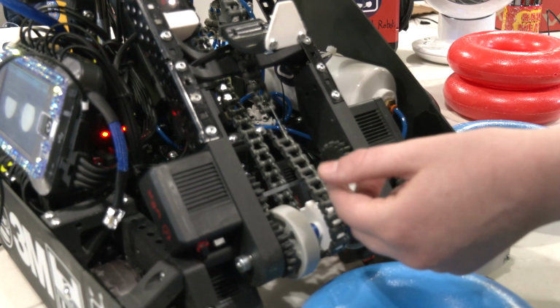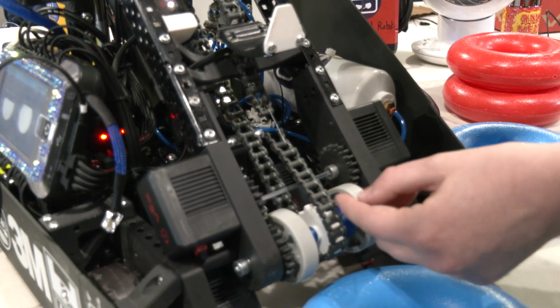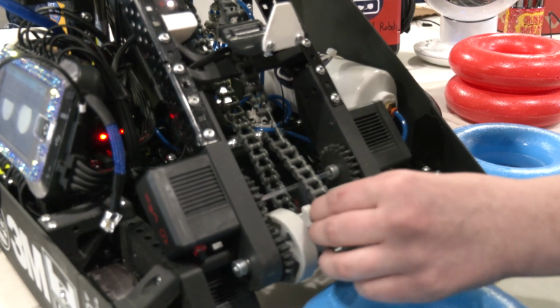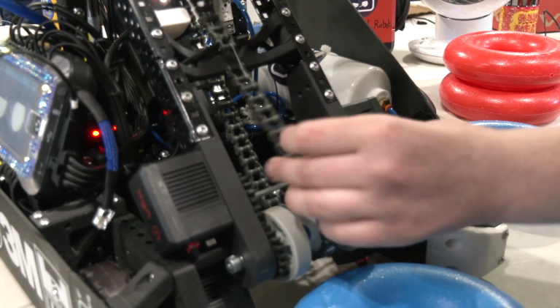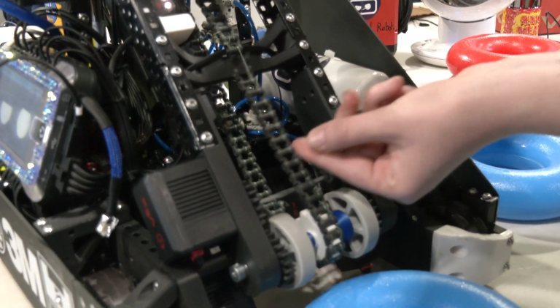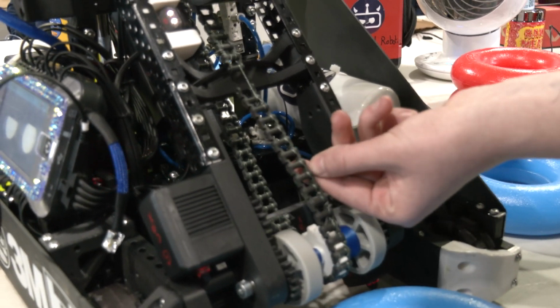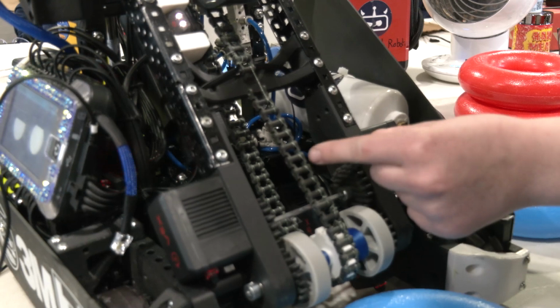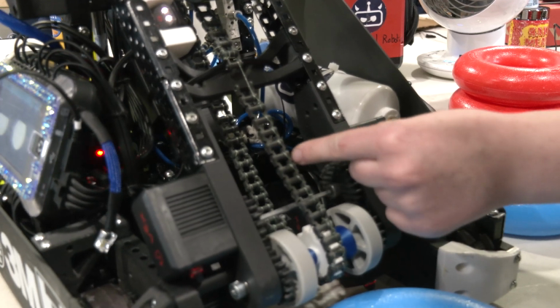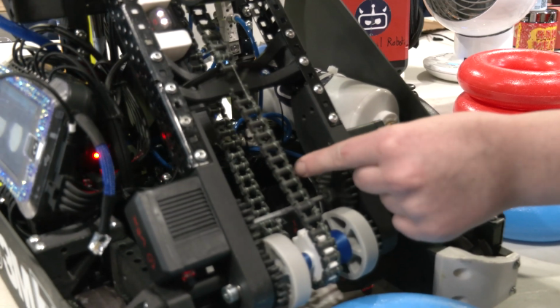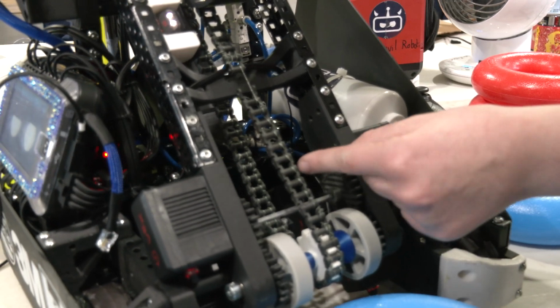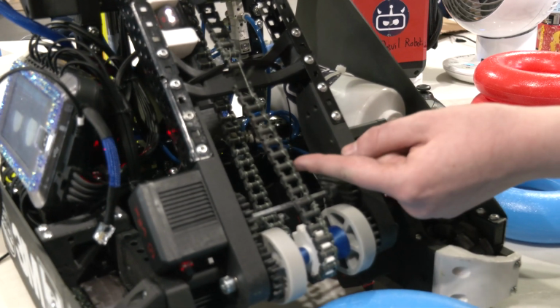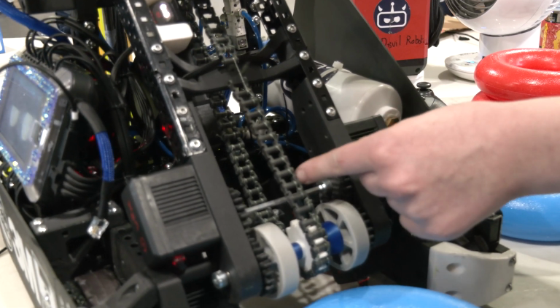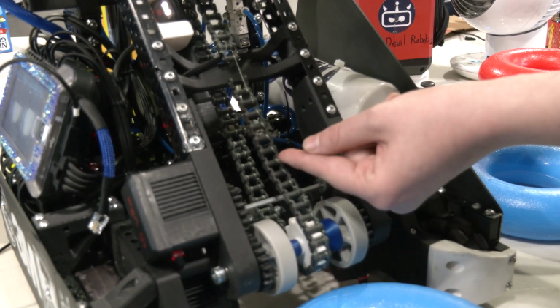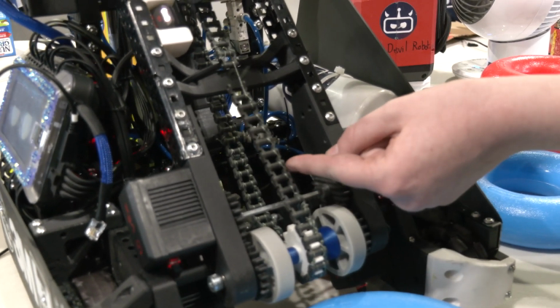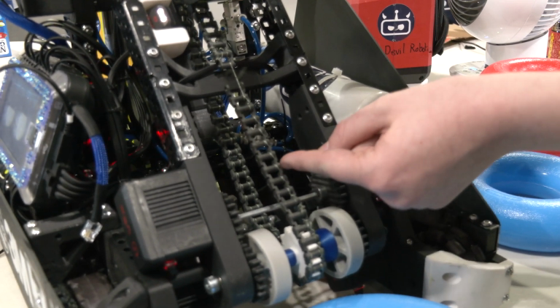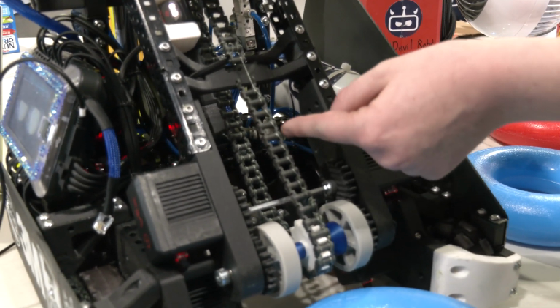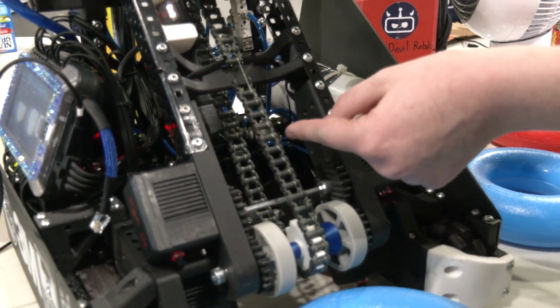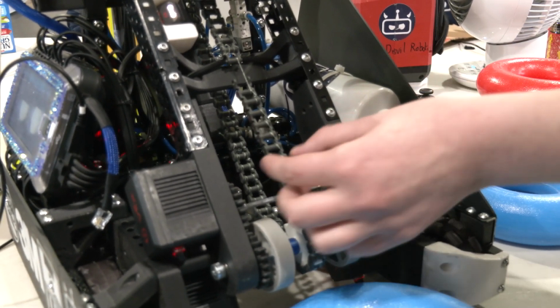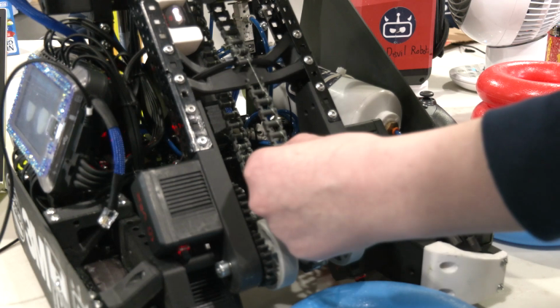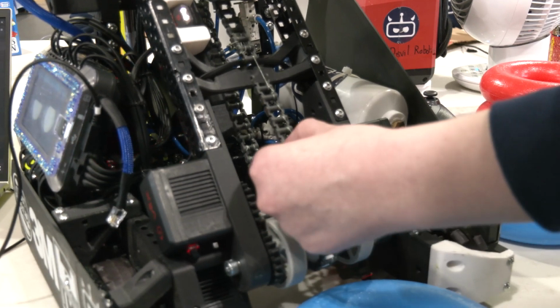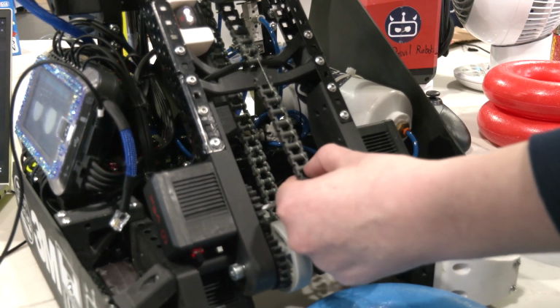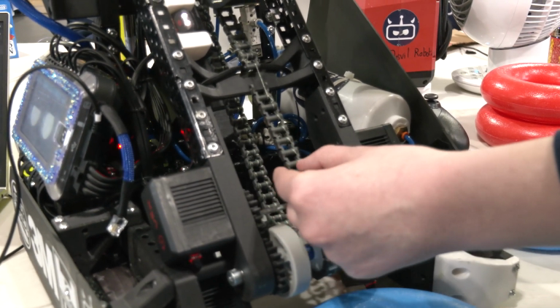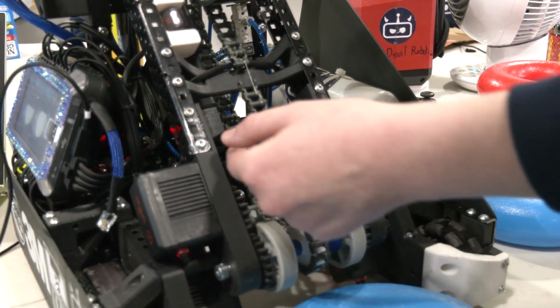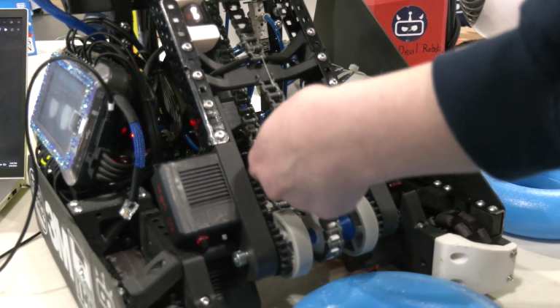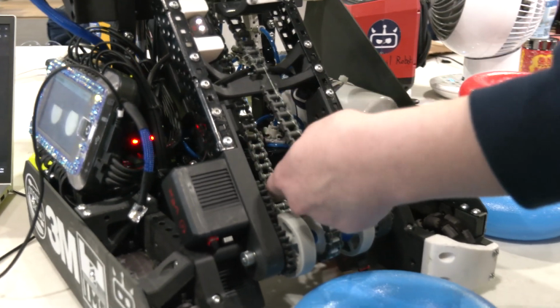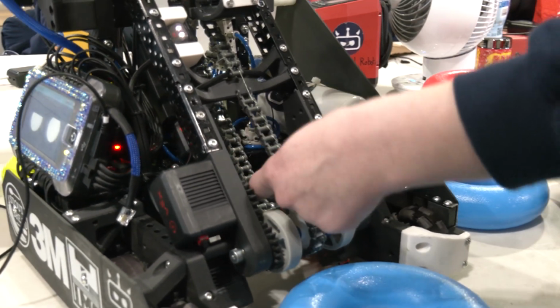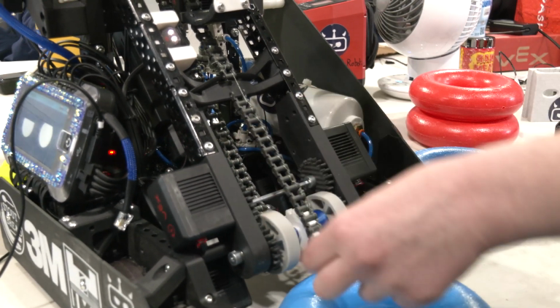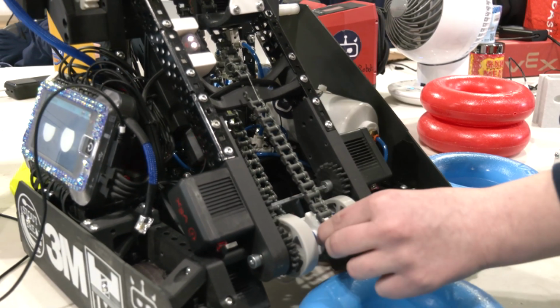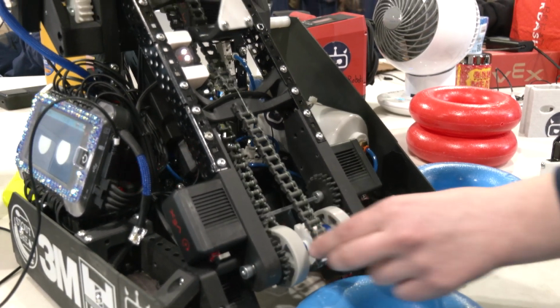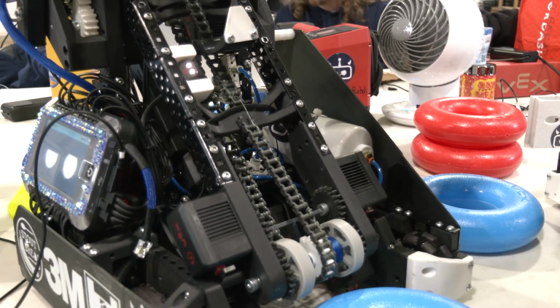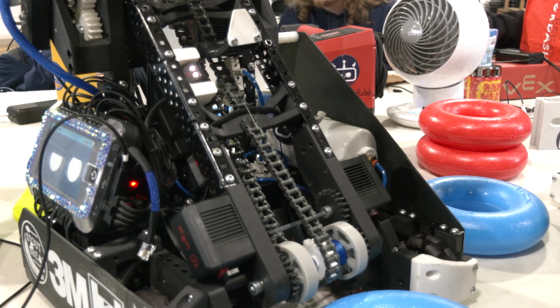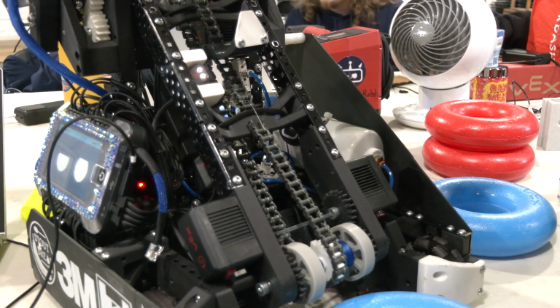So the string is looped around each link, then around the outside of the link and onto the next link. We also had its tails get tangled in this pocket.